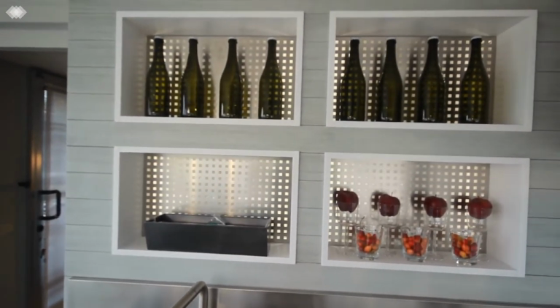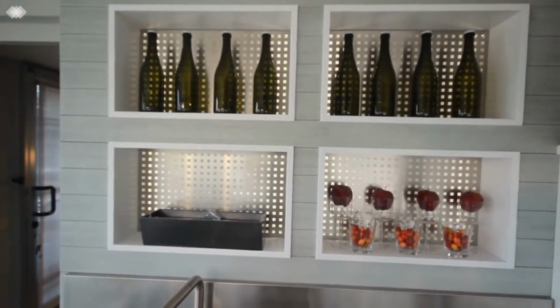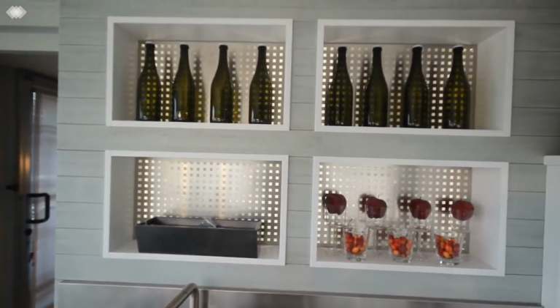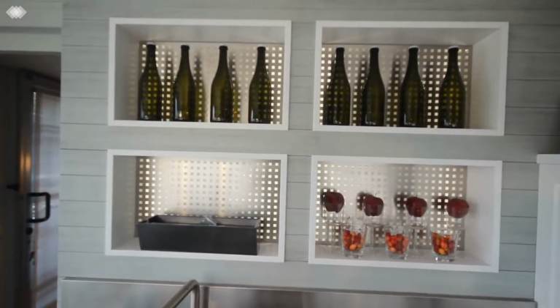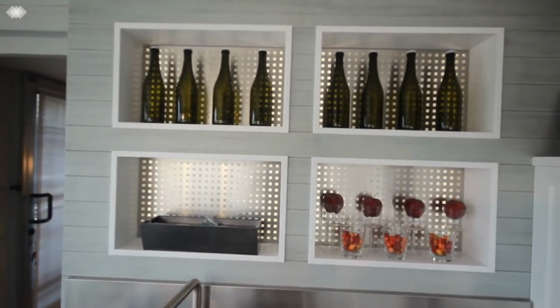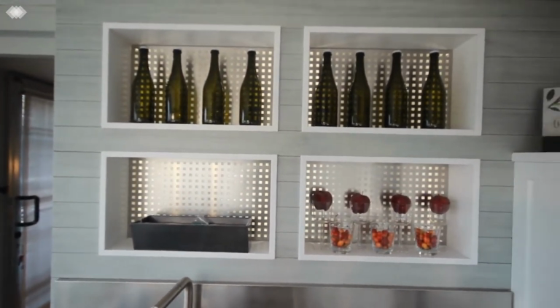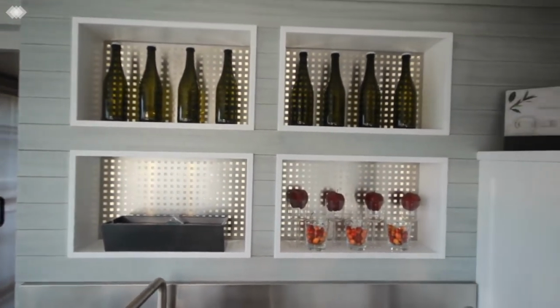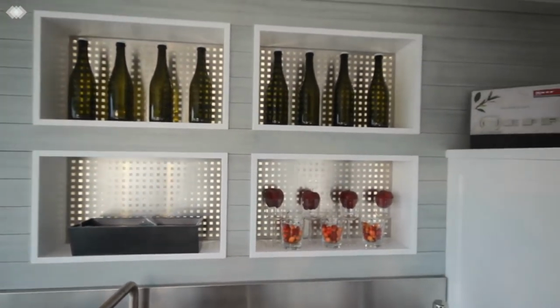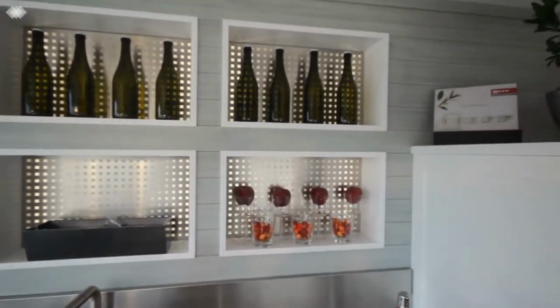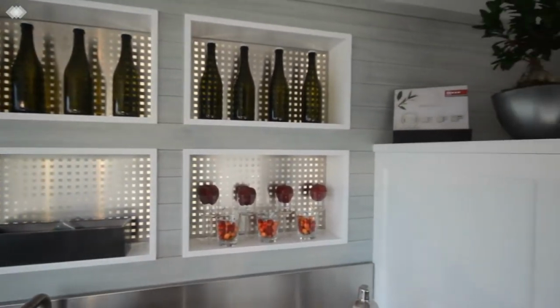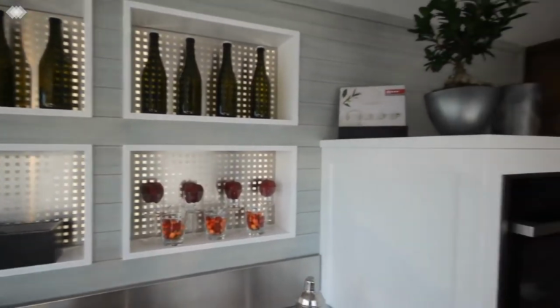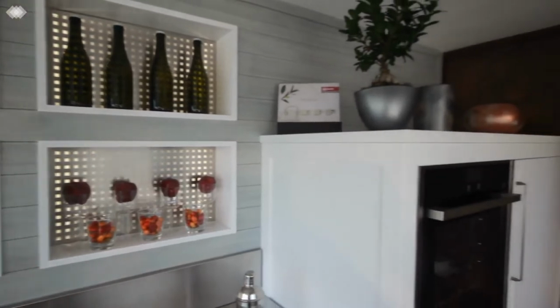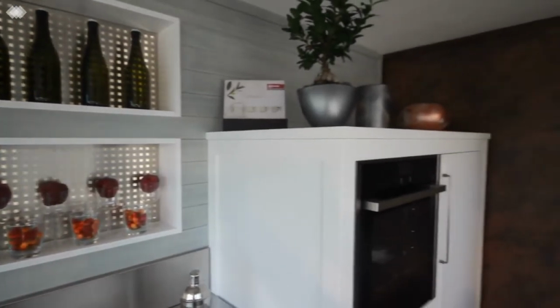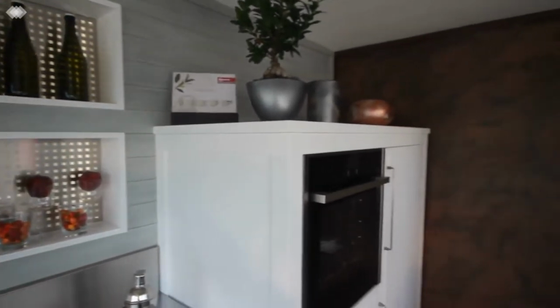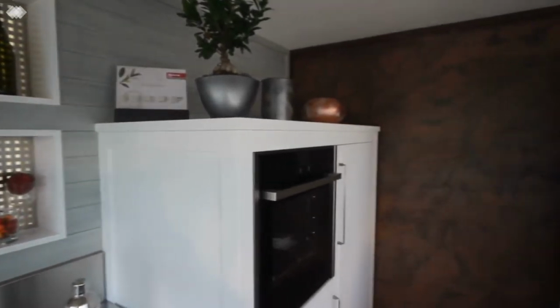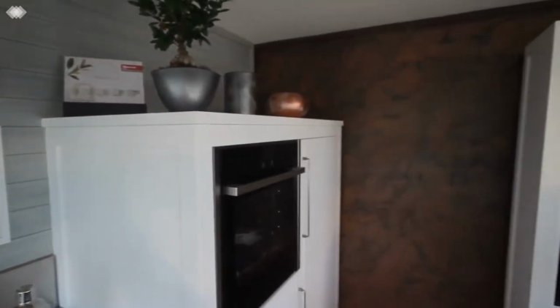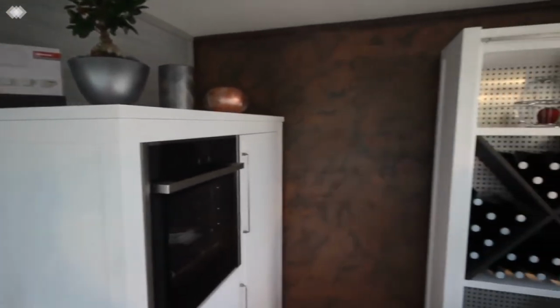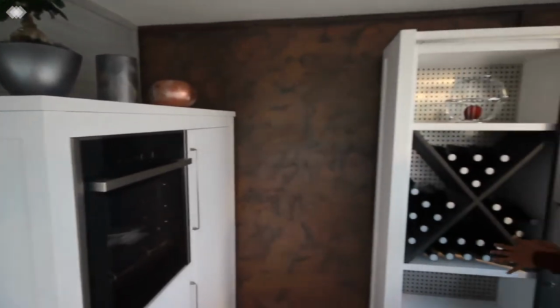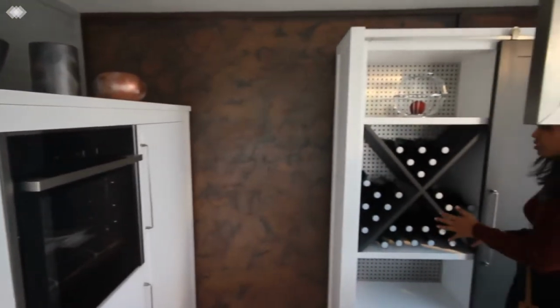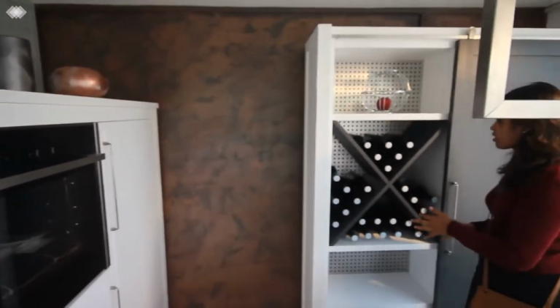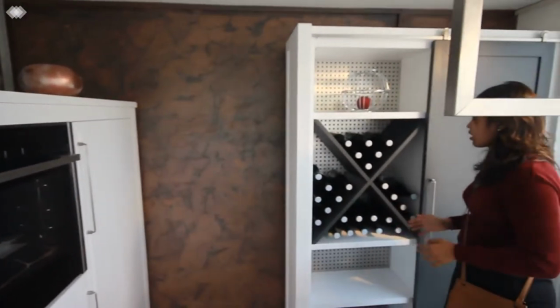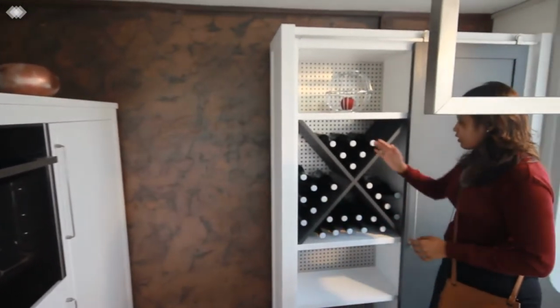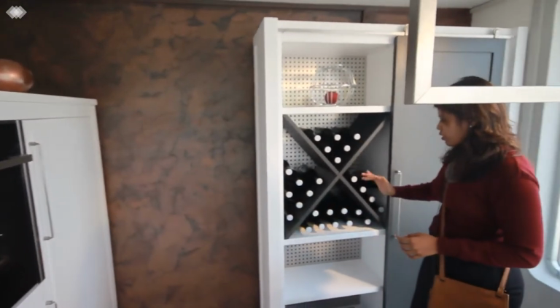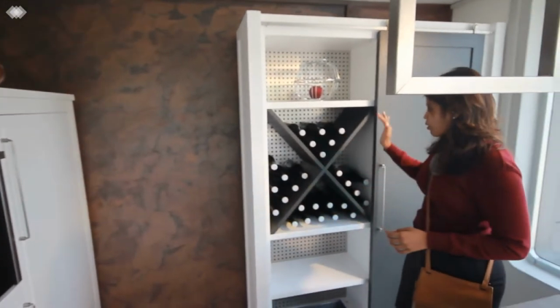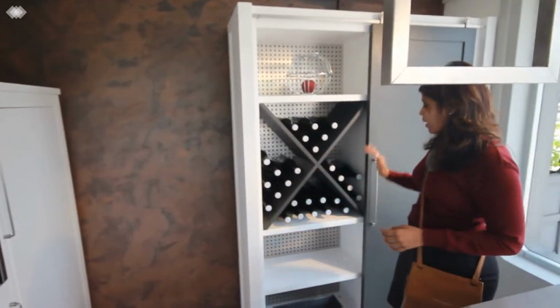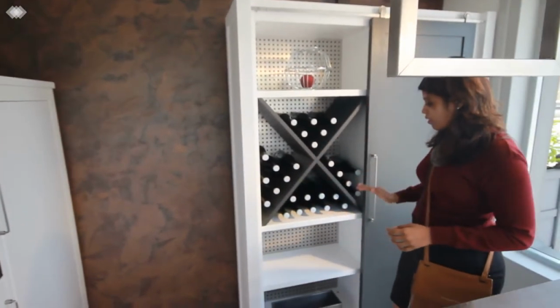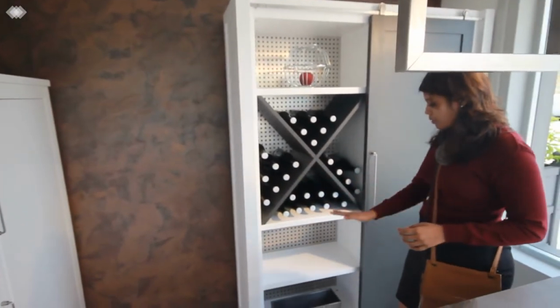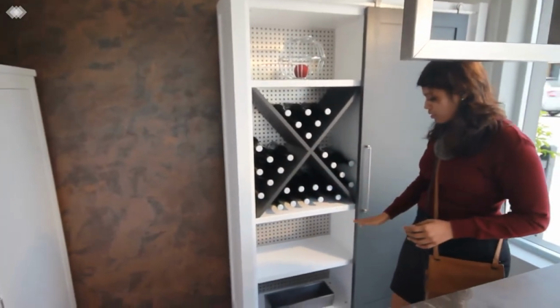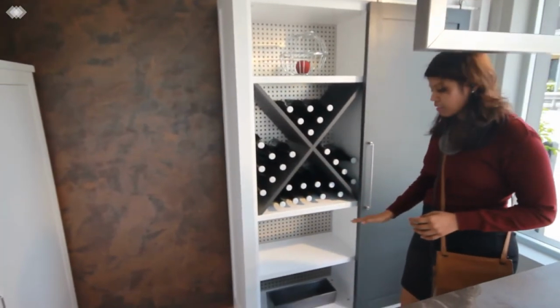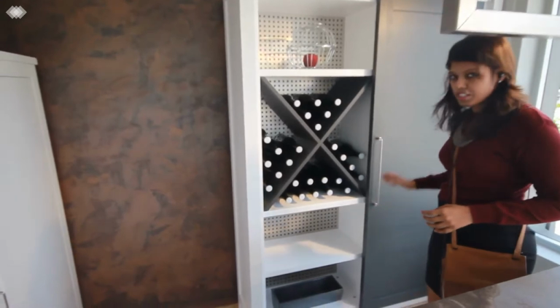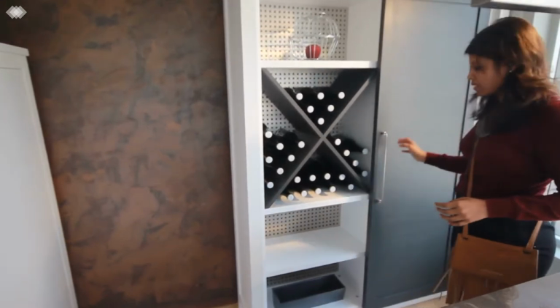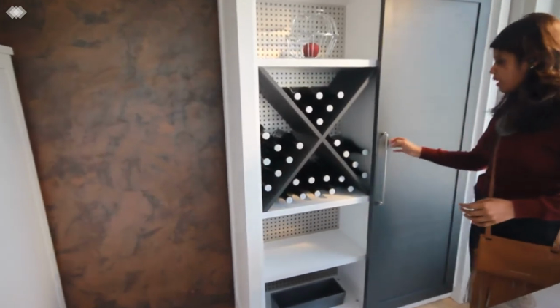Coming over here, we have a wine stacking unit arranged in a criss-cross manner with certain shelves inside.